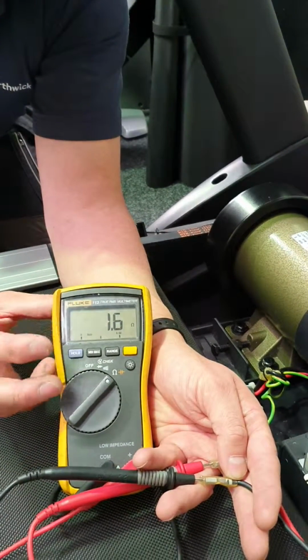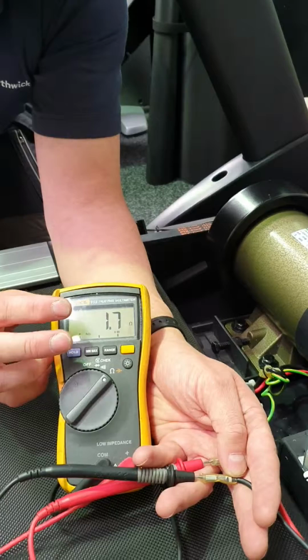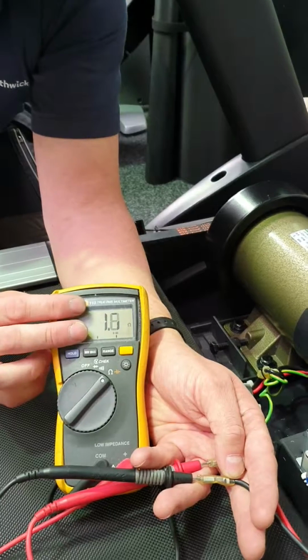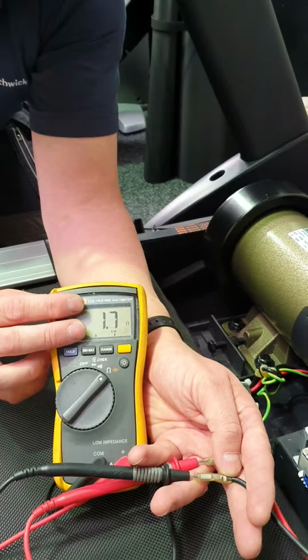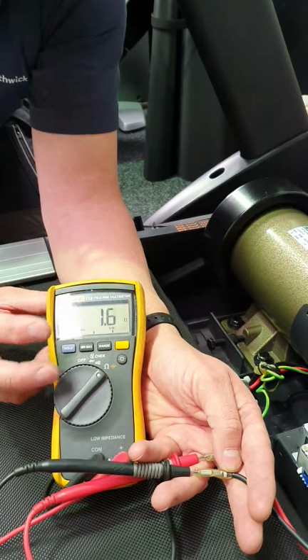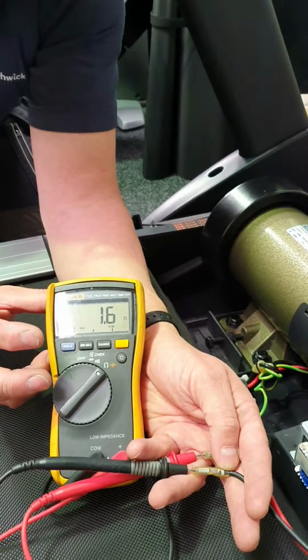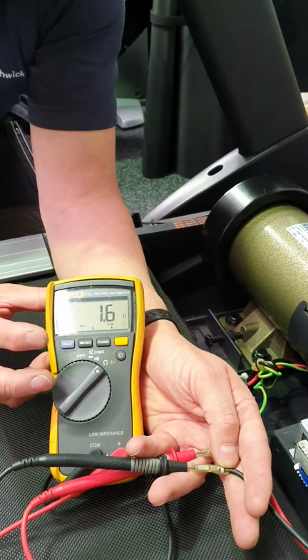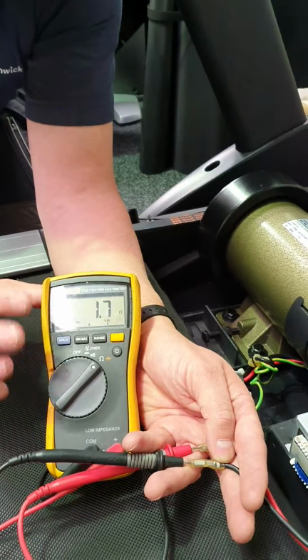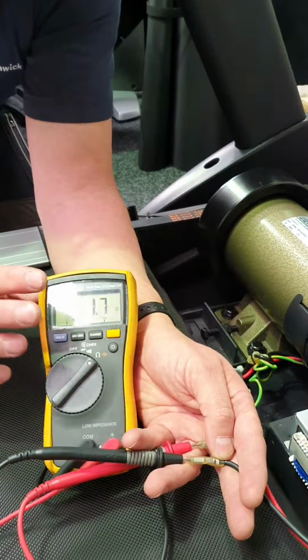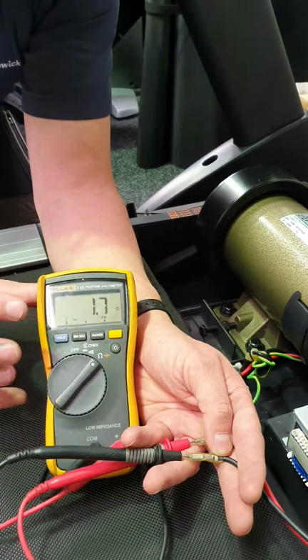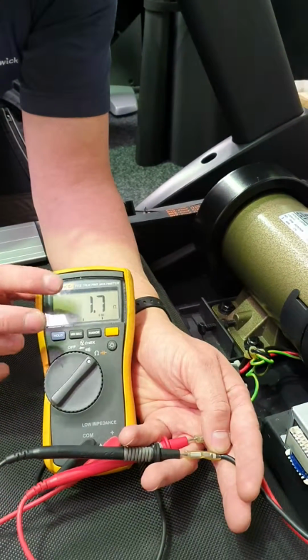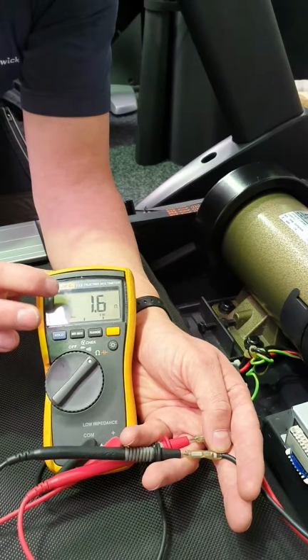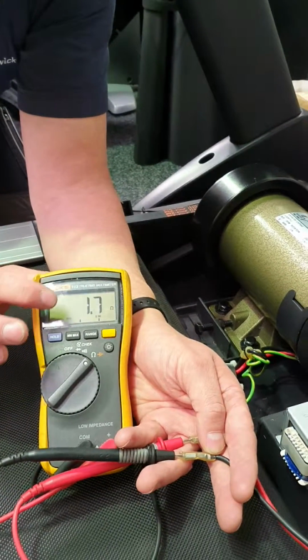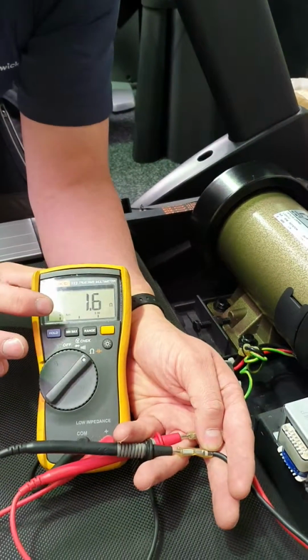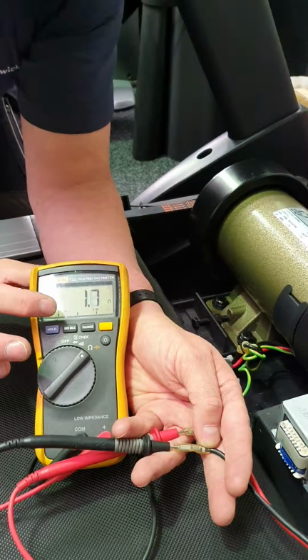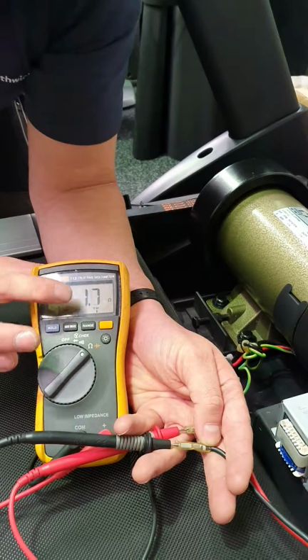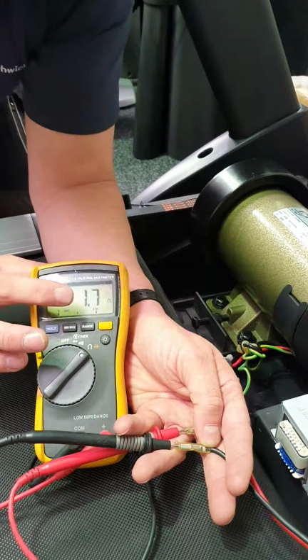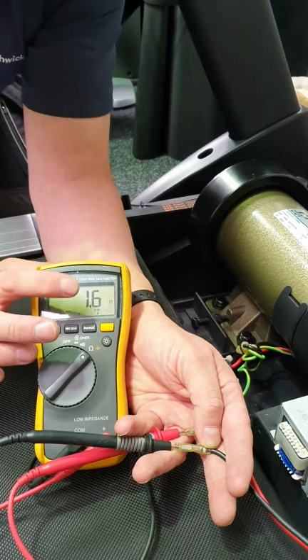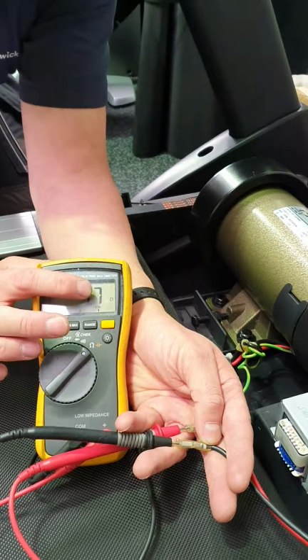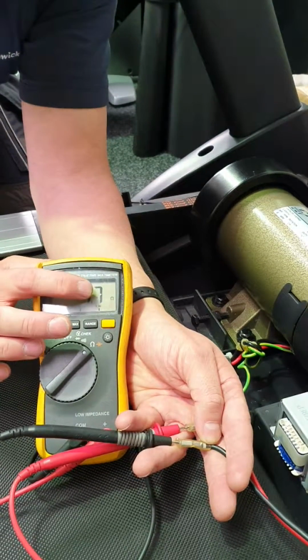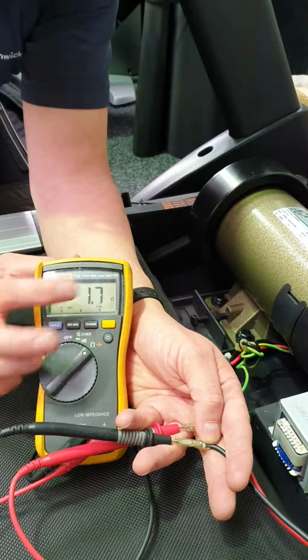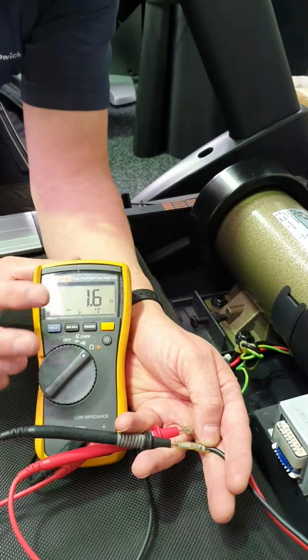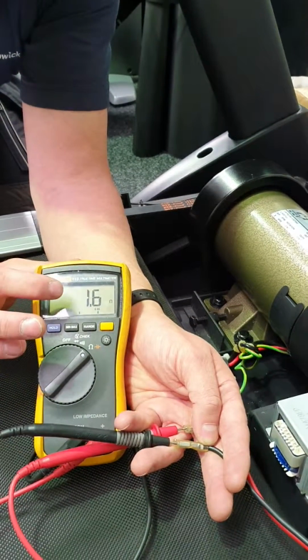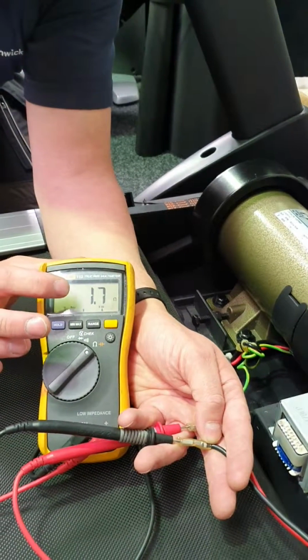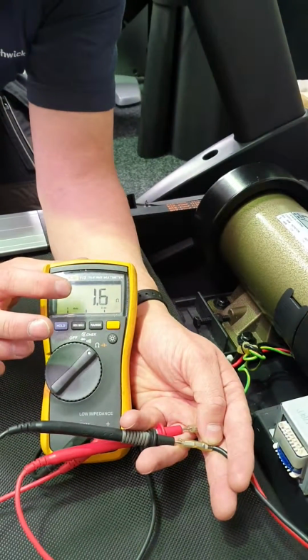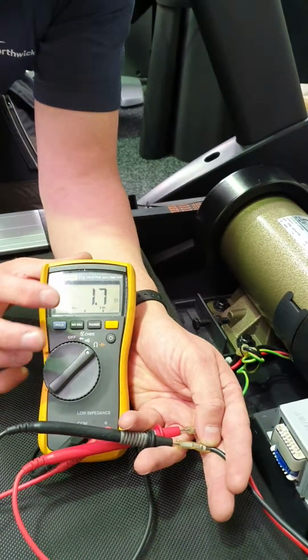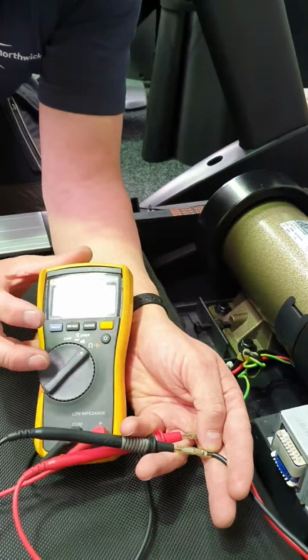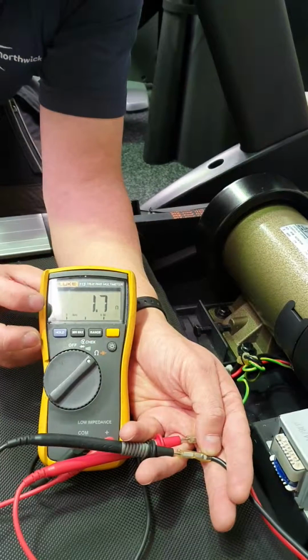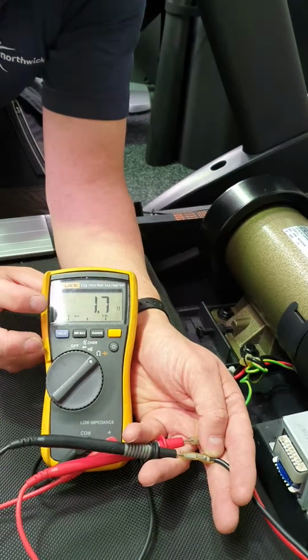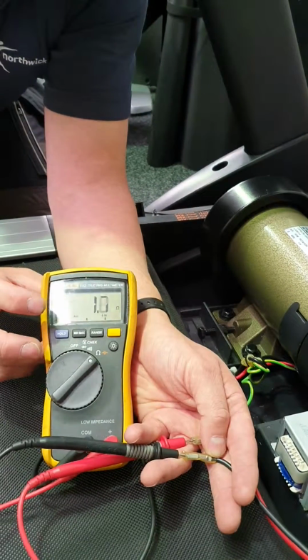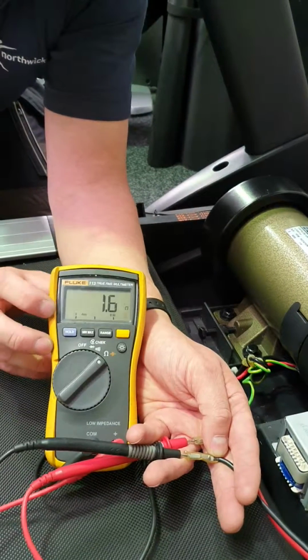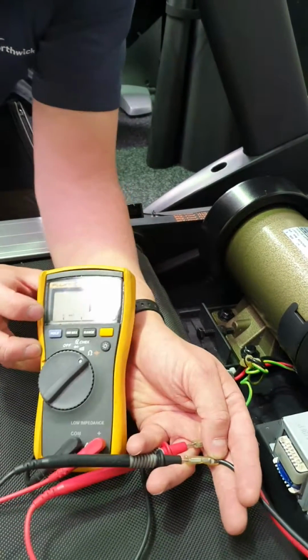It might be 5 ohms, it might be 10 ohms — it depends on the motor. The point is, let me know what your meter is saying, or even shoot a video and I can interpret it — that's no trouble. That's one test. I want you to do that and let me know what your meter says.